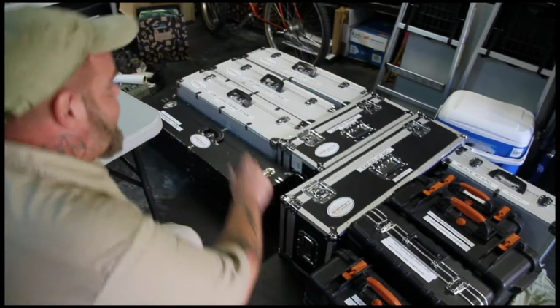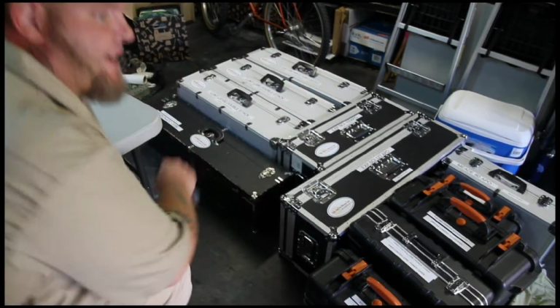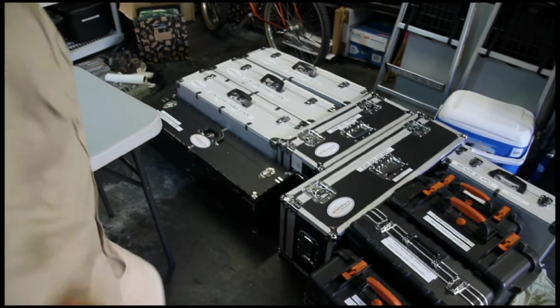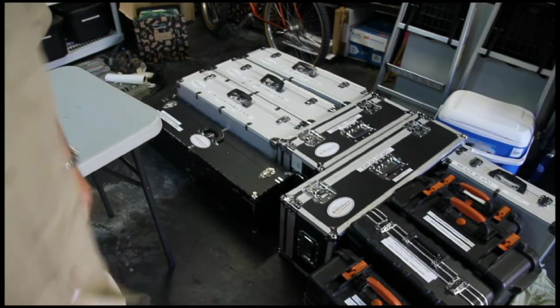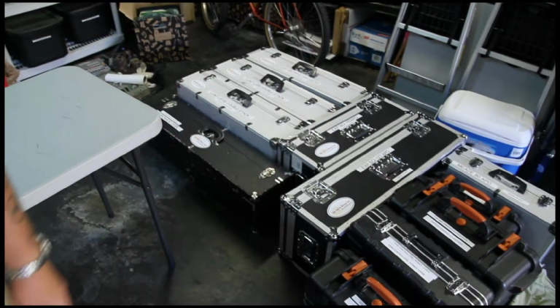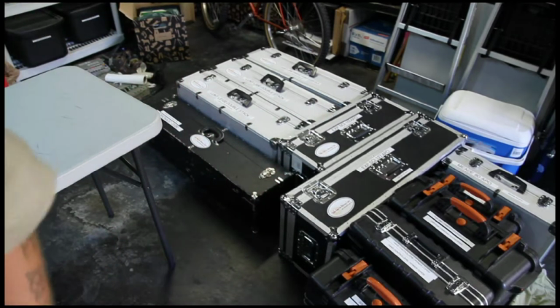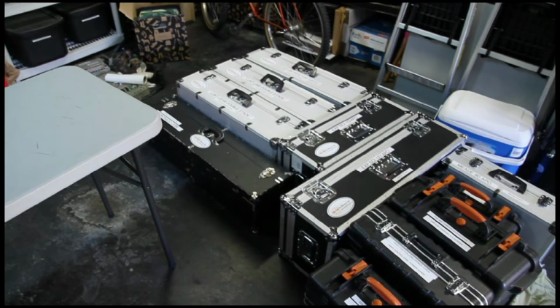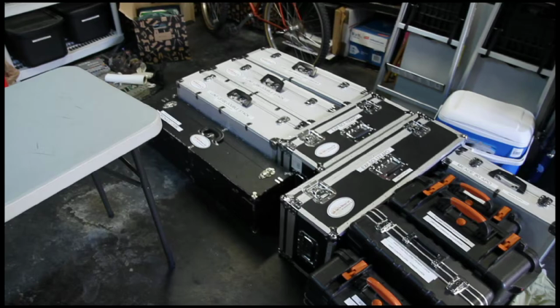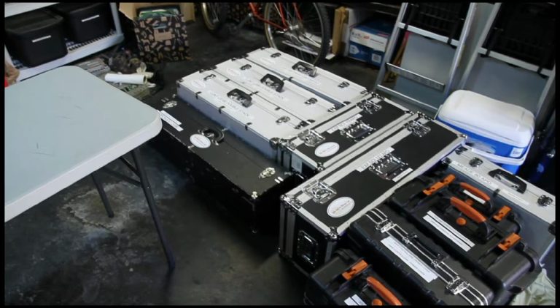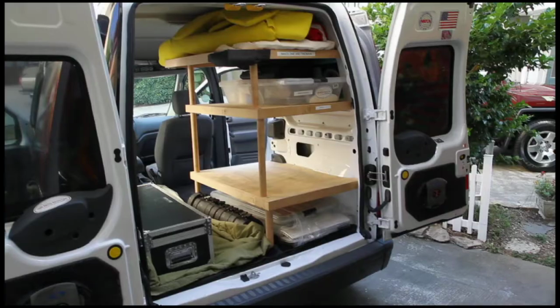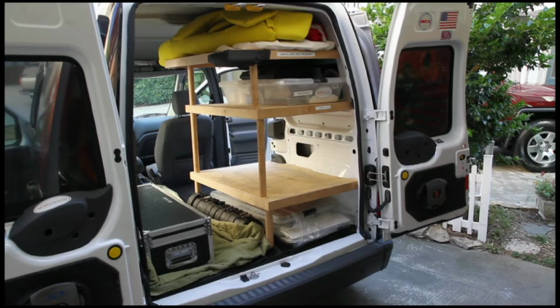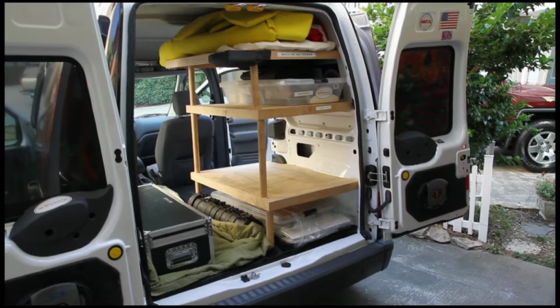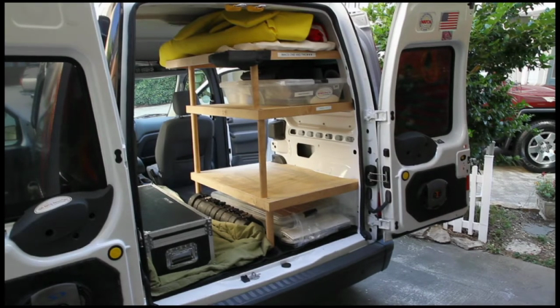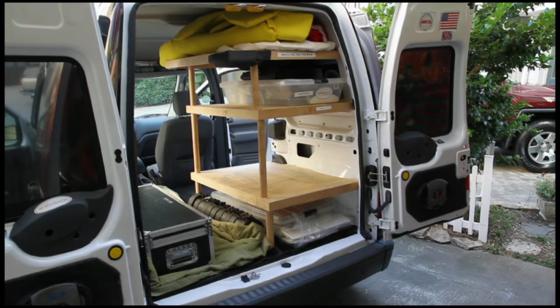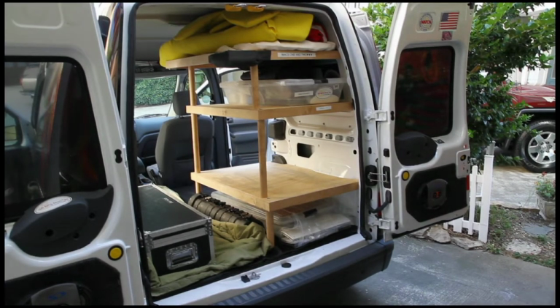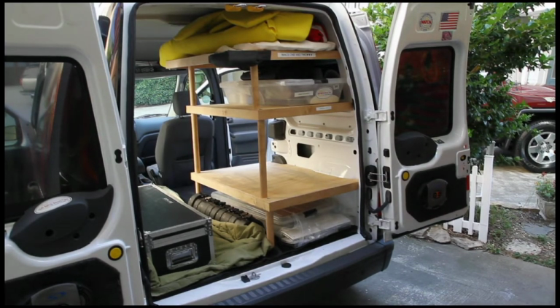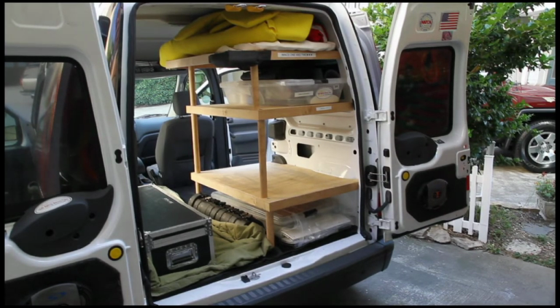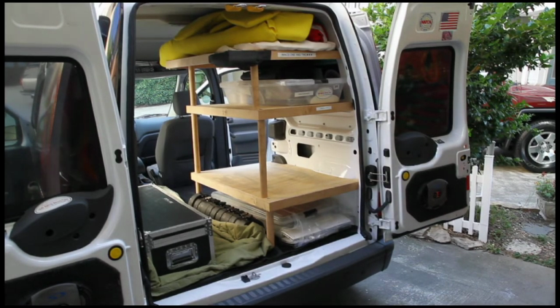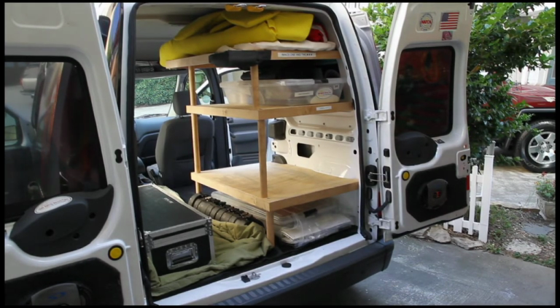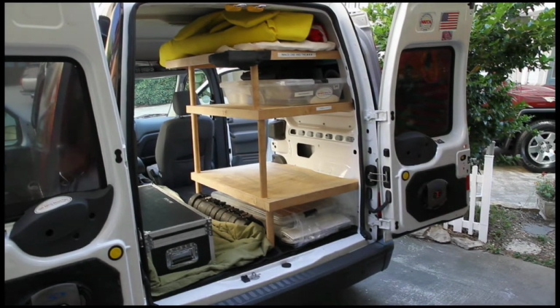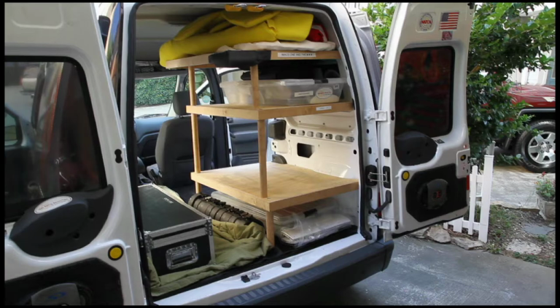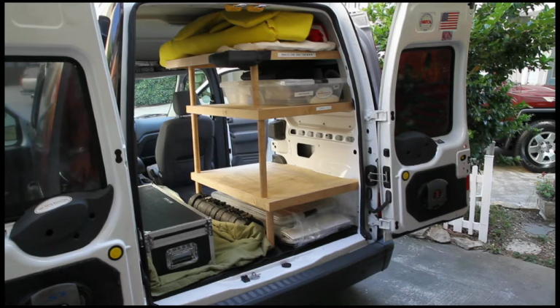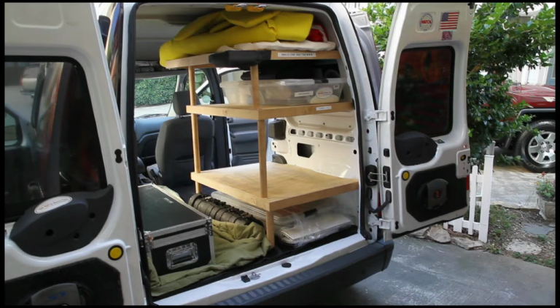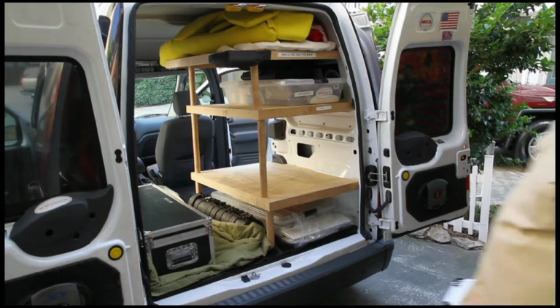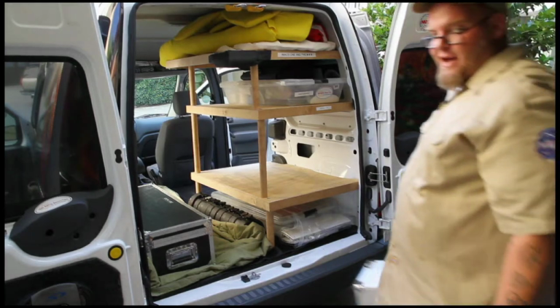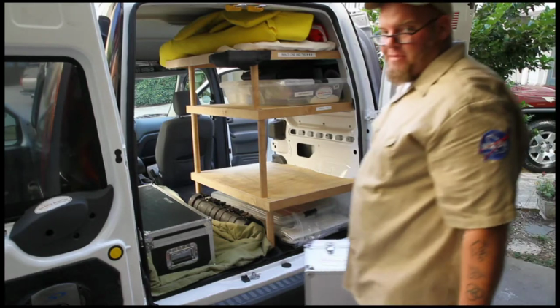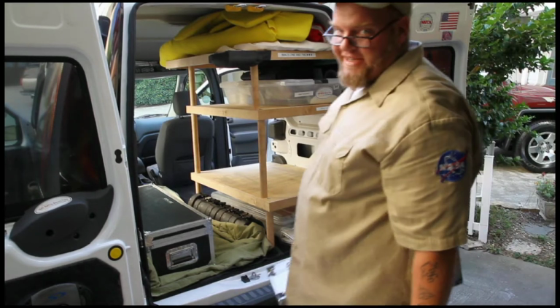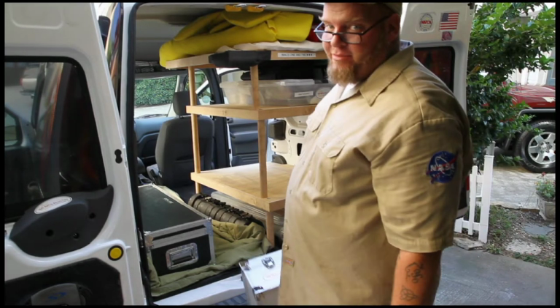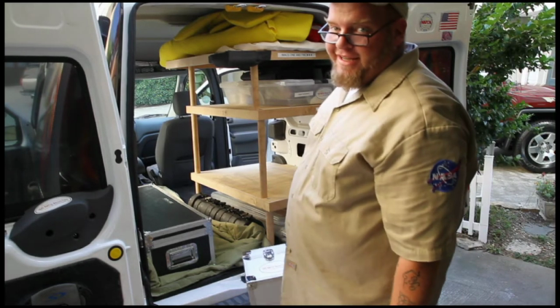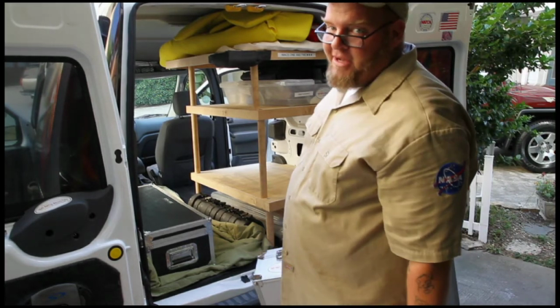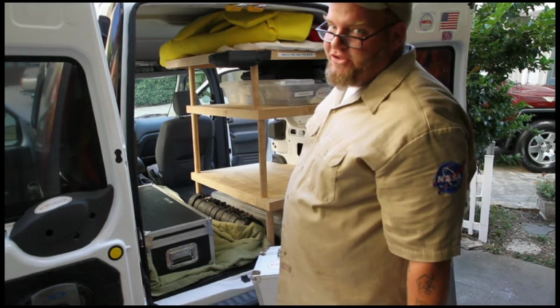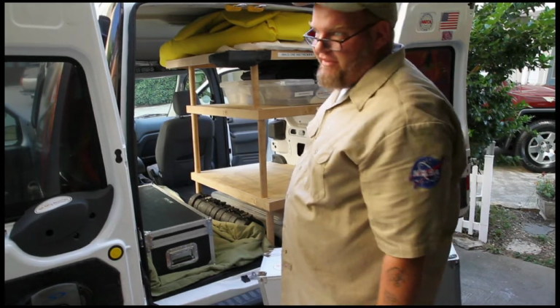Now I'll pack everything up. Okay, here we go packing up — and believe me when I say your life will not be easy as a label in my solar astronomy van.